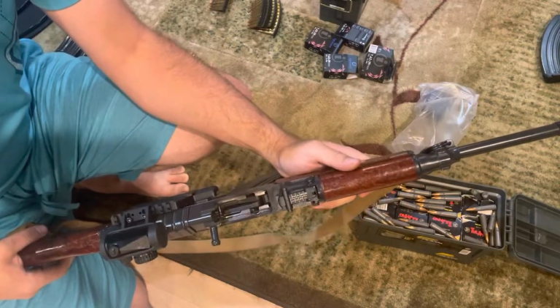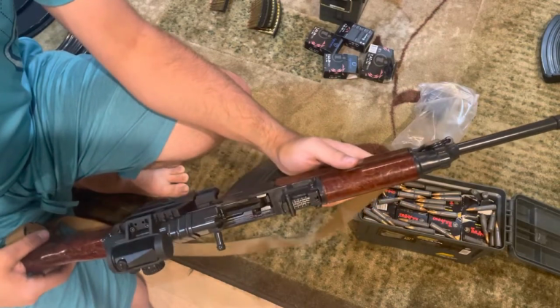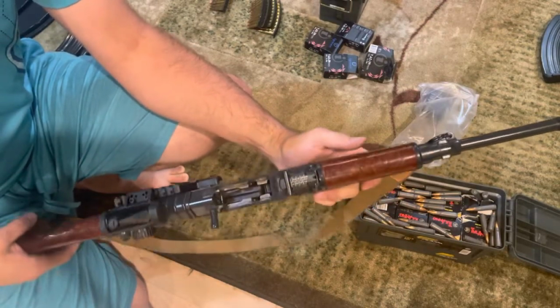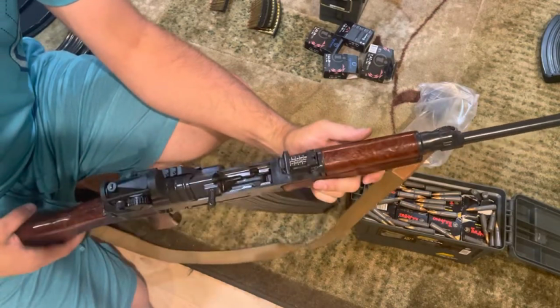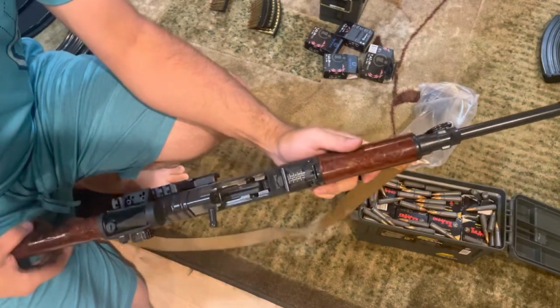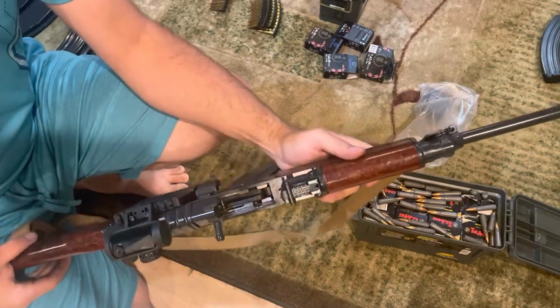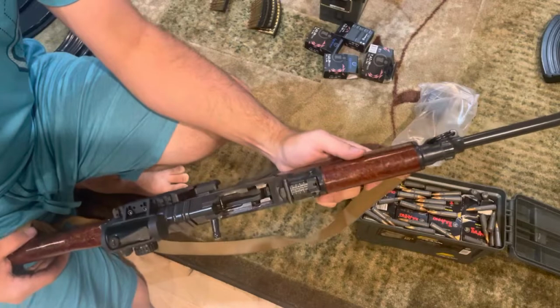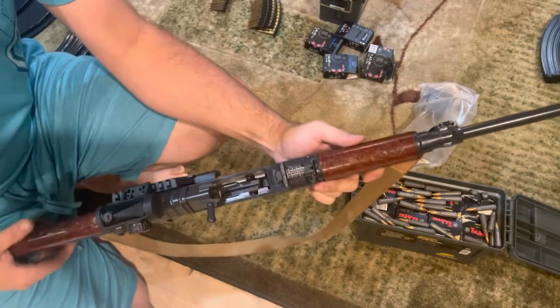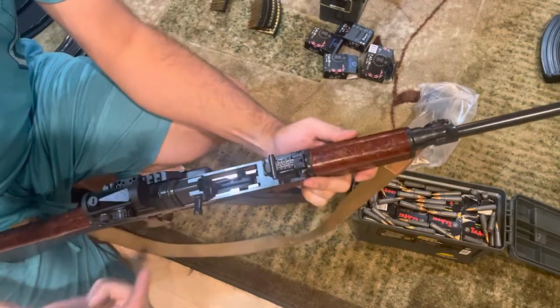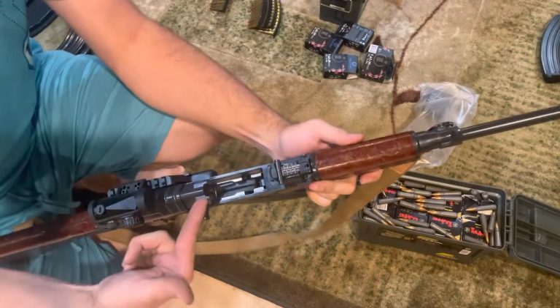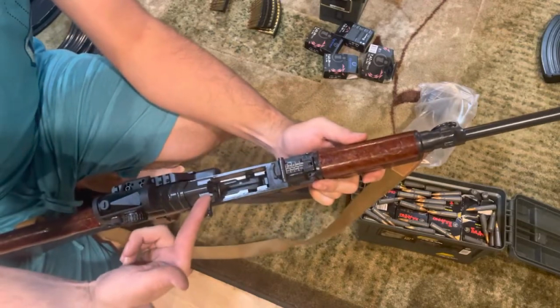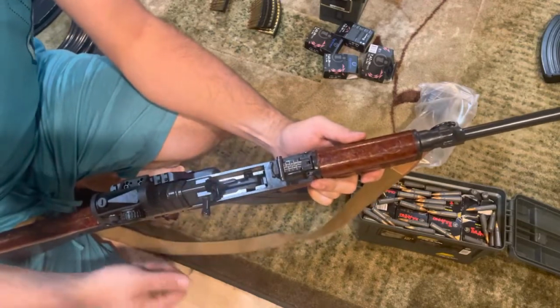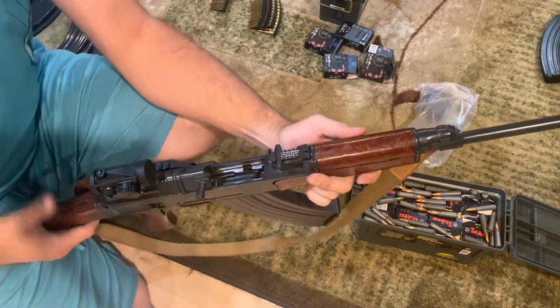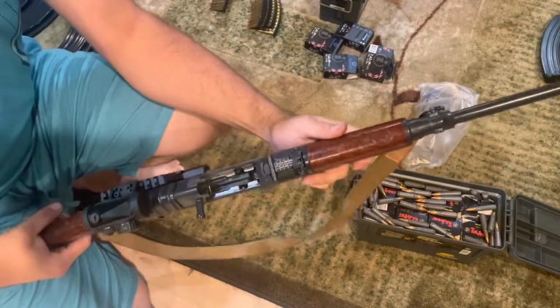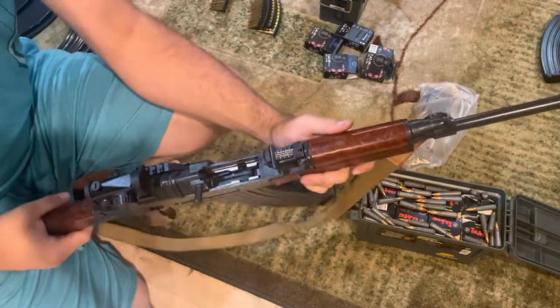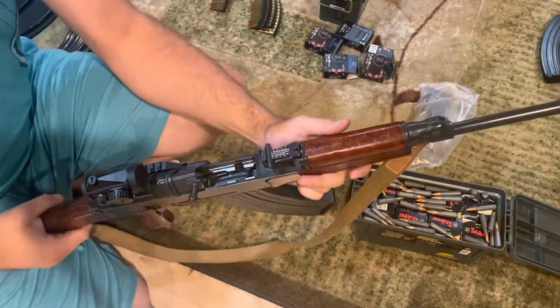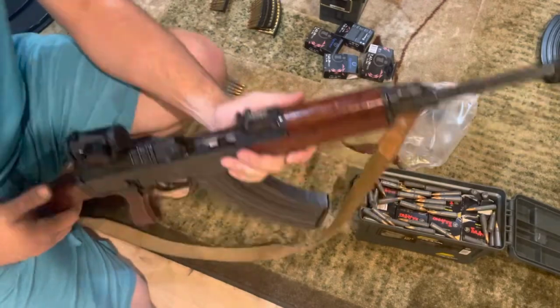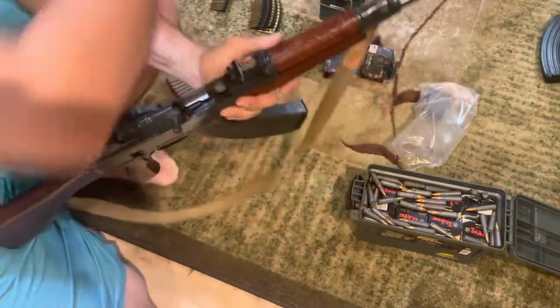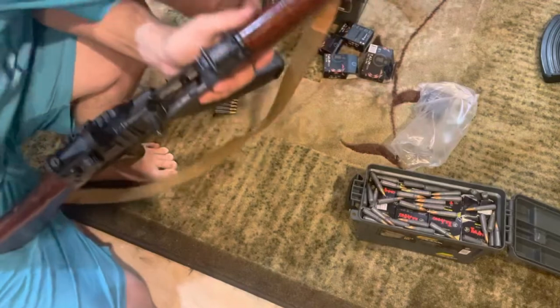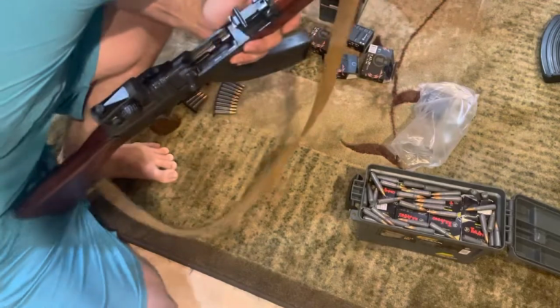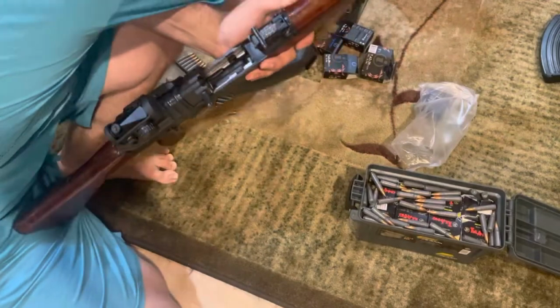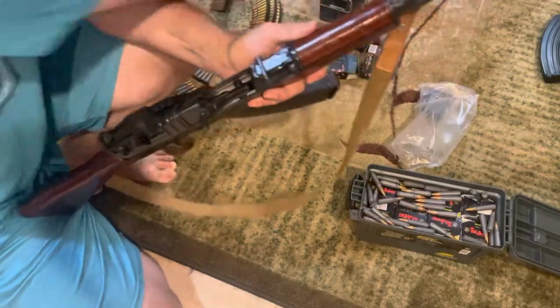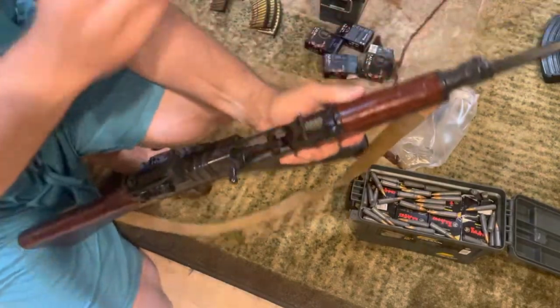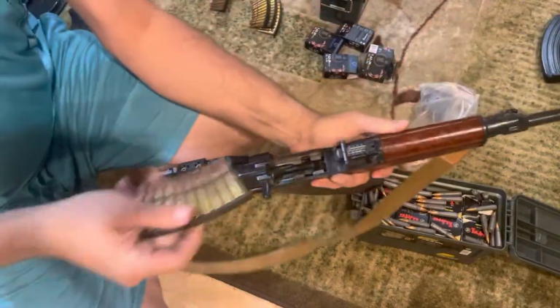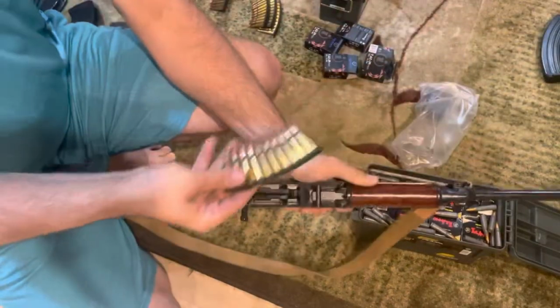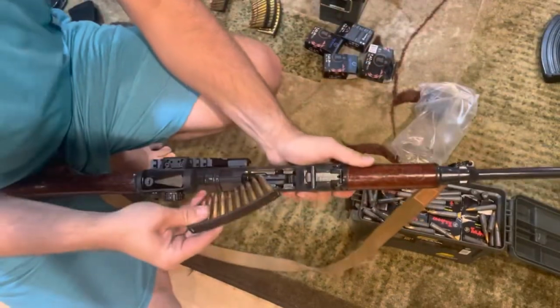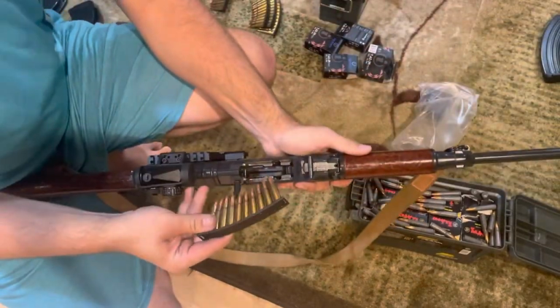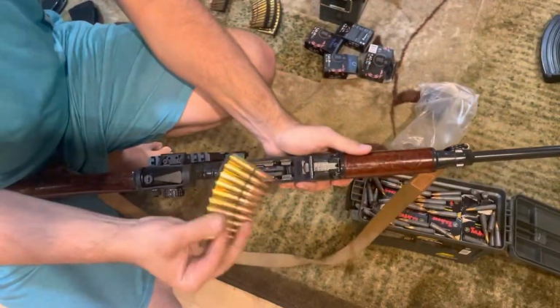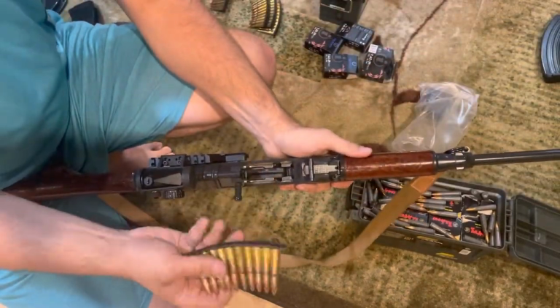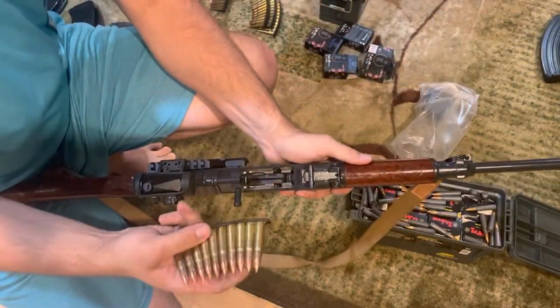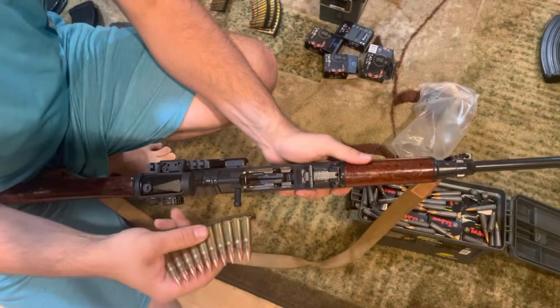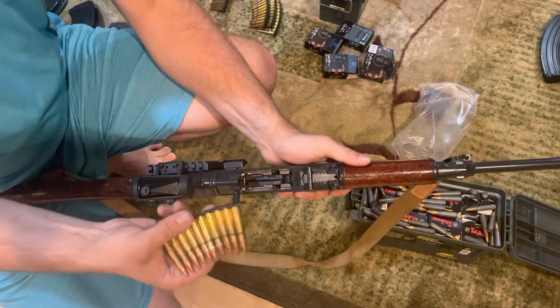As some of you may know, one of the unique features of the VZ-58 is that it has stripper clip guides built into the bolt carrier, and they are designed to take SKS-compatible stripper clips.